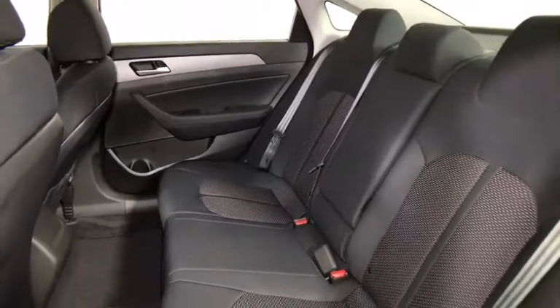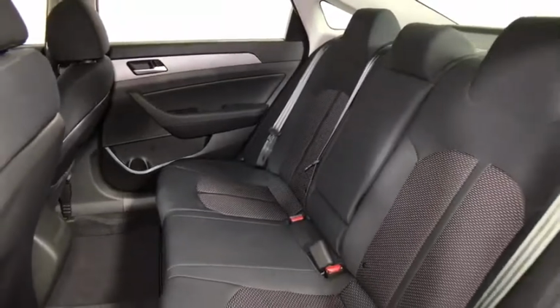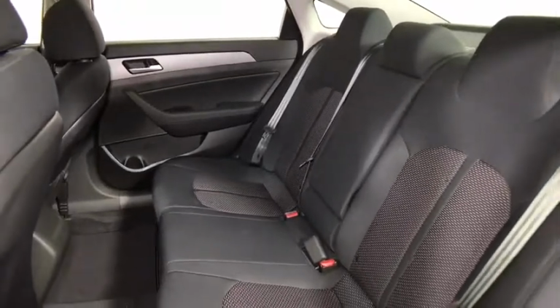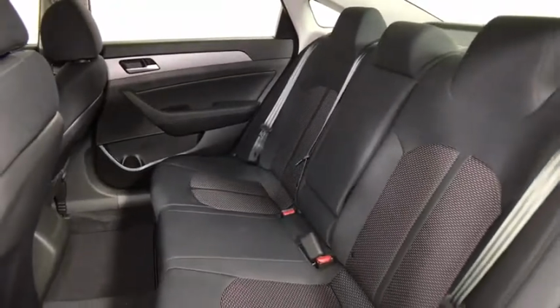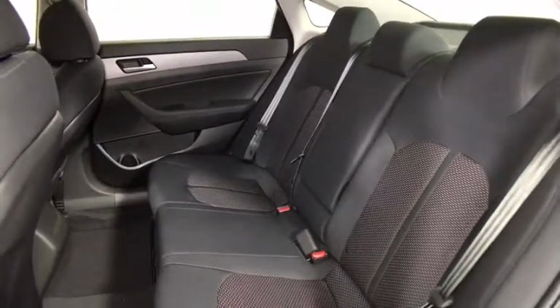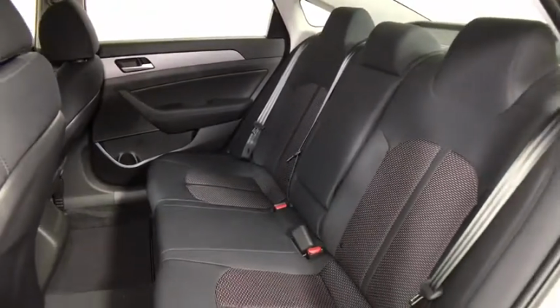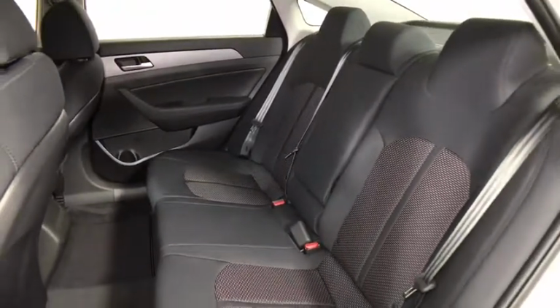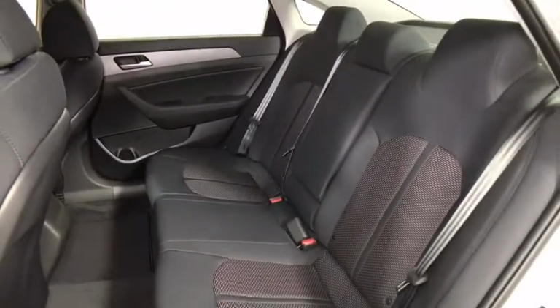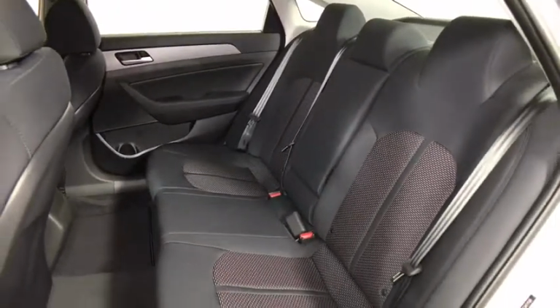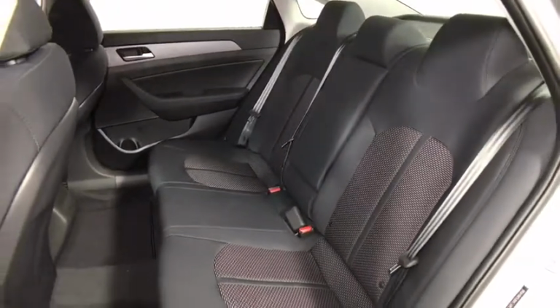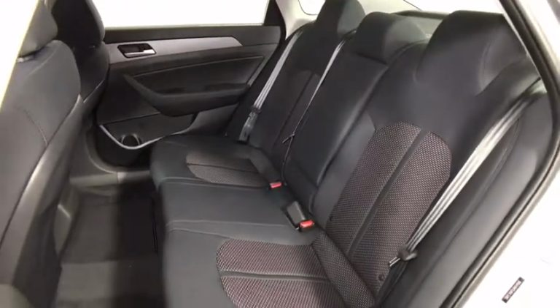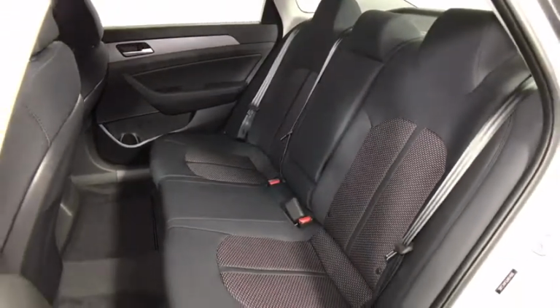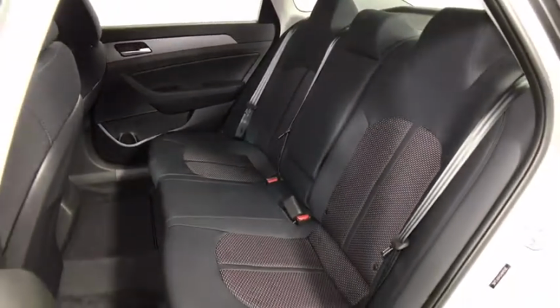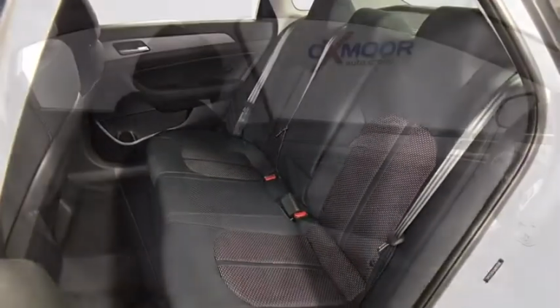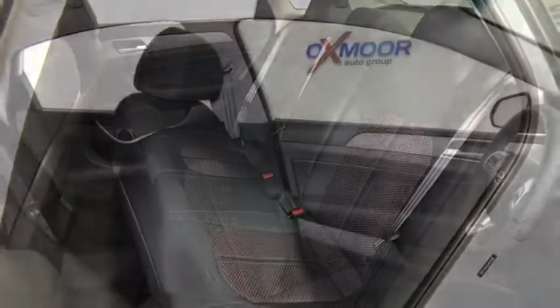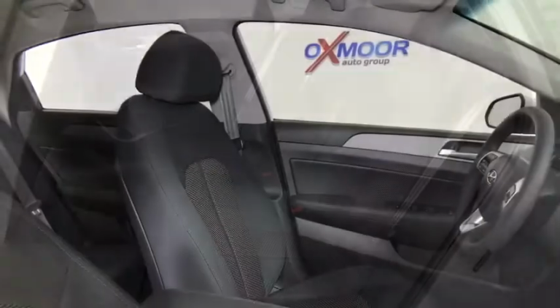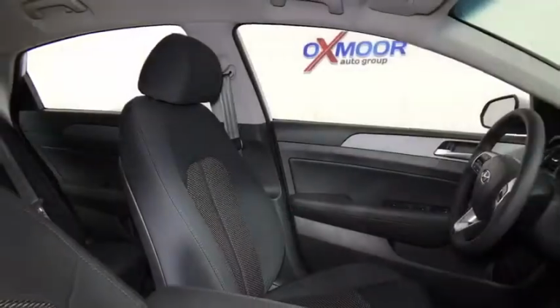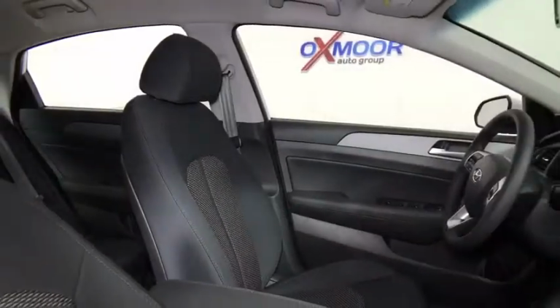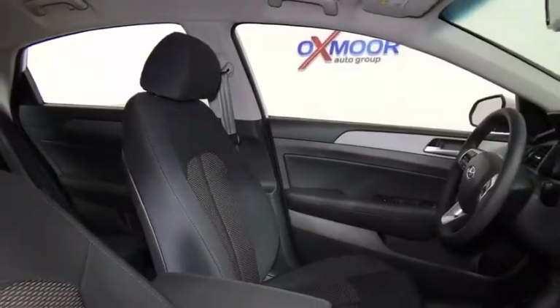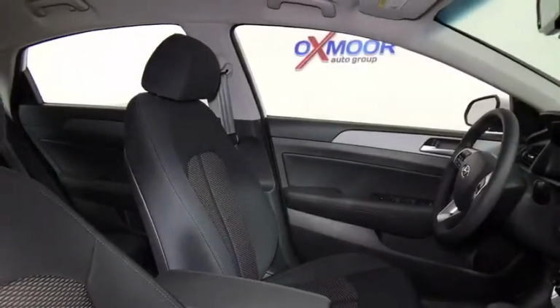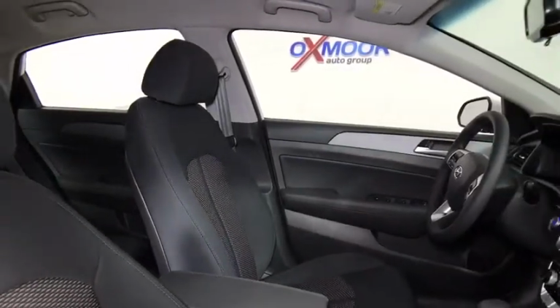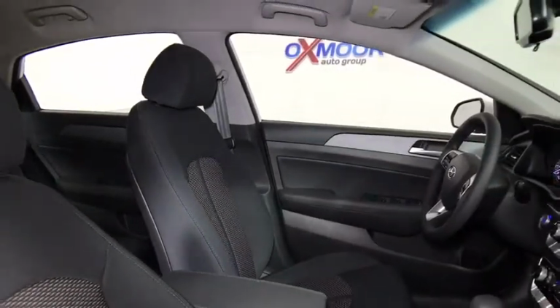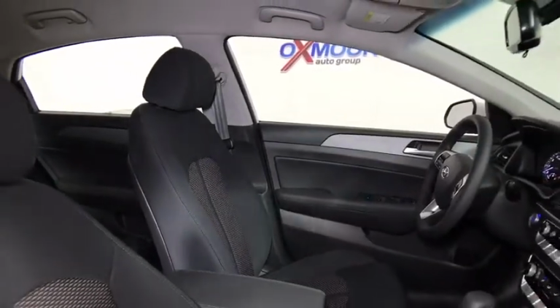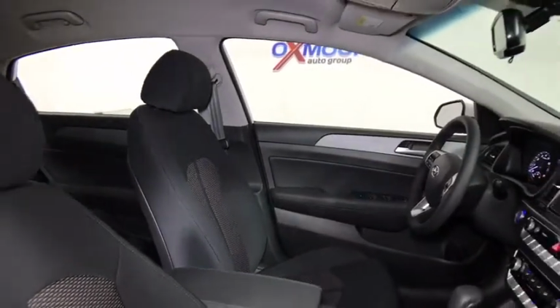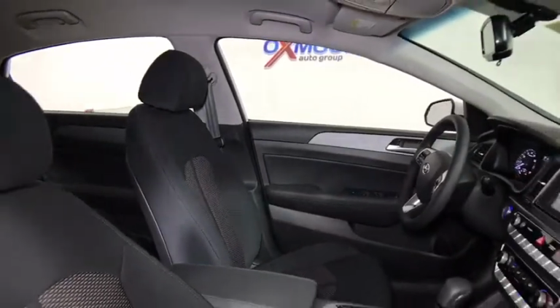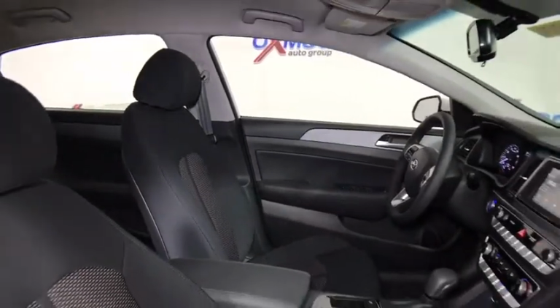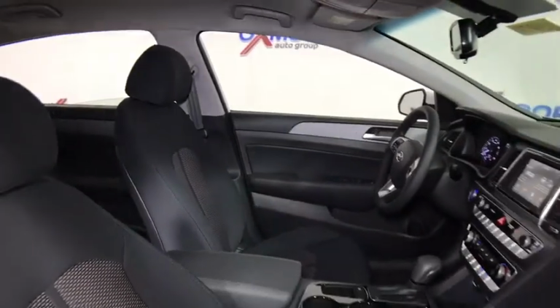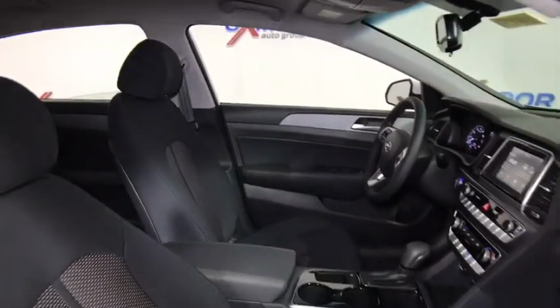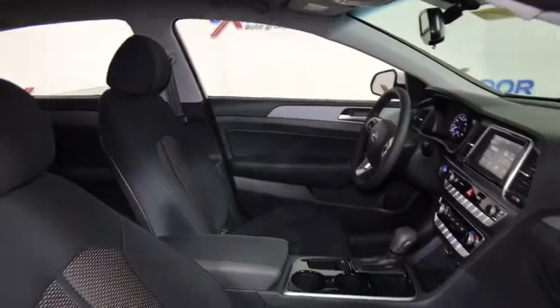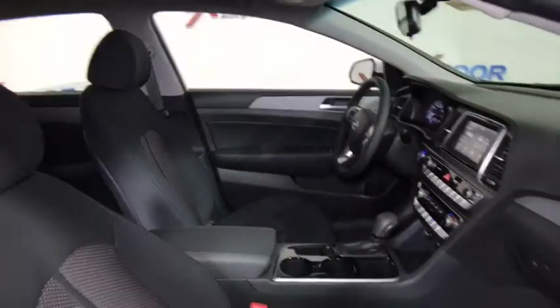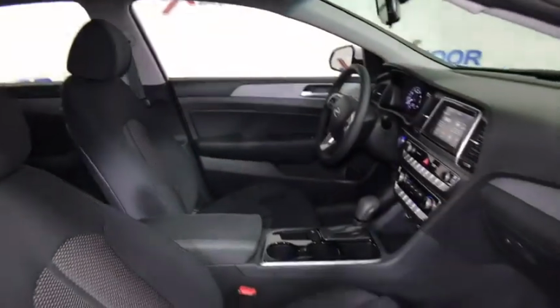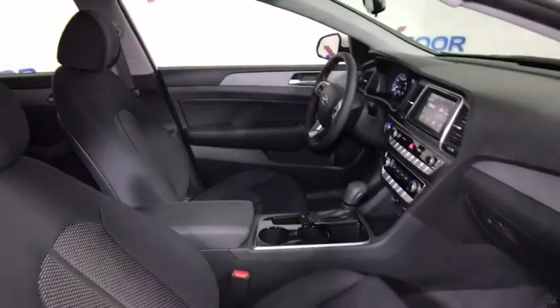Heated front seats, brake assist, overhead console, tachometer, remote keyless entry, panic alarm, driver vanity mirror, tilt steering wheel, front bucket seats.